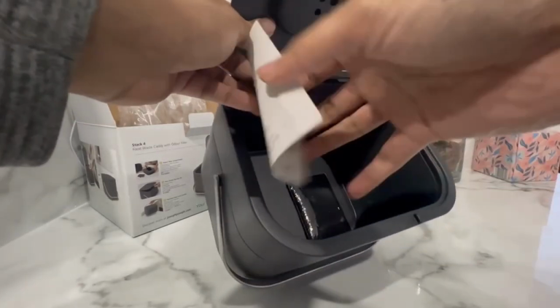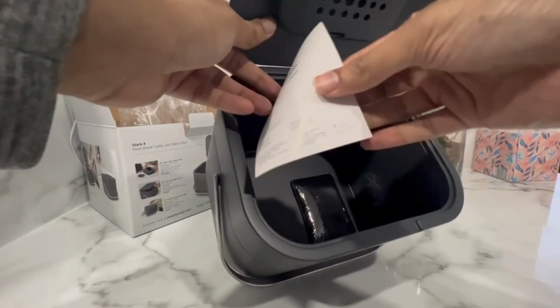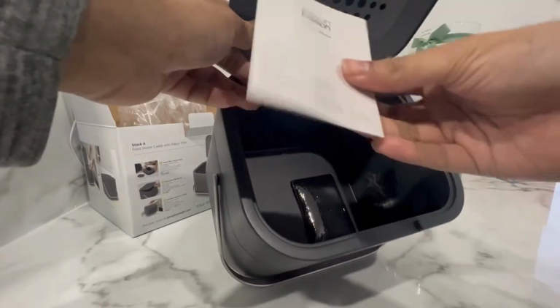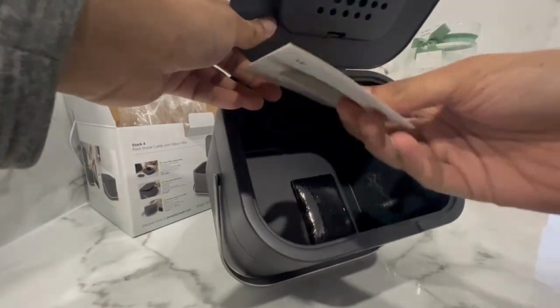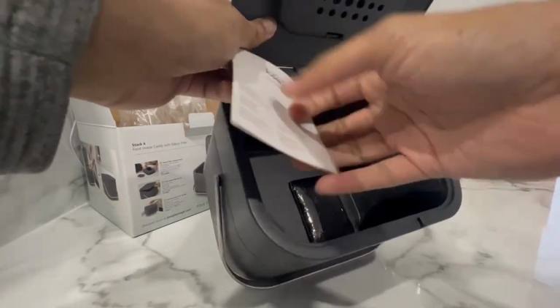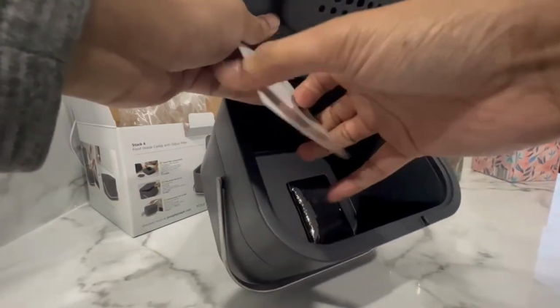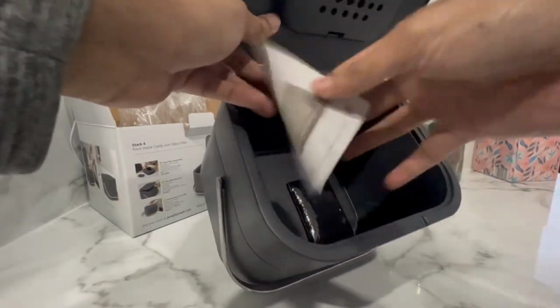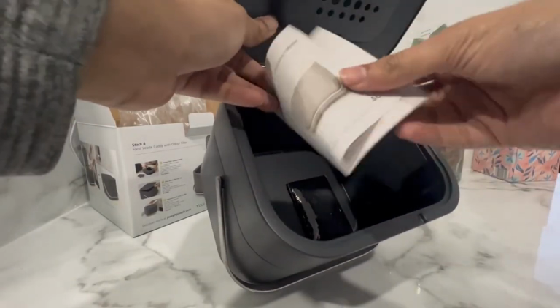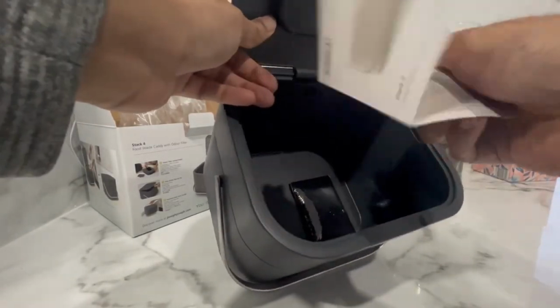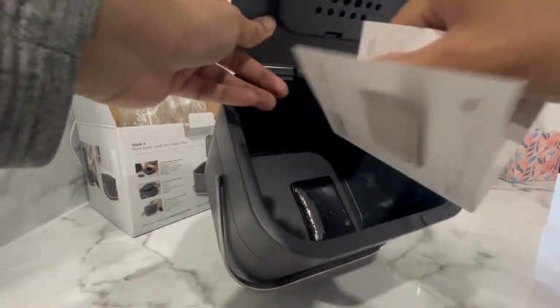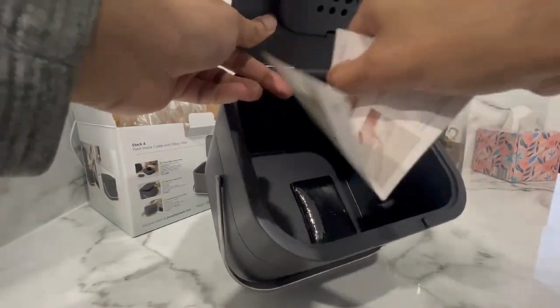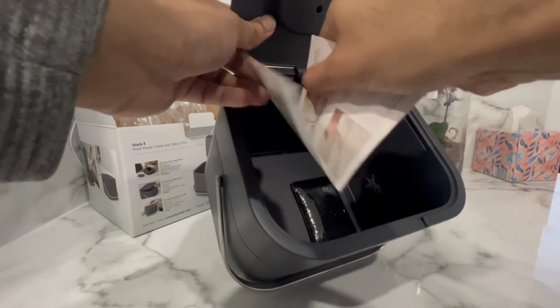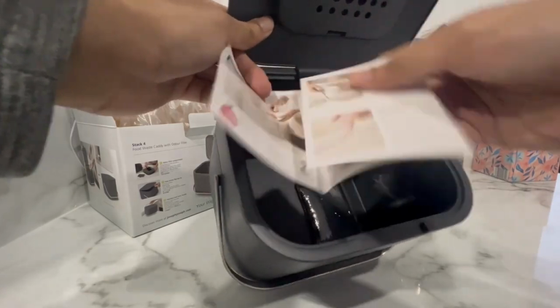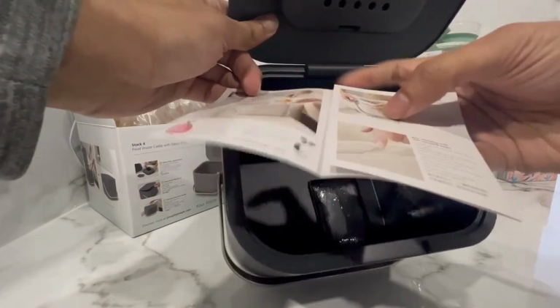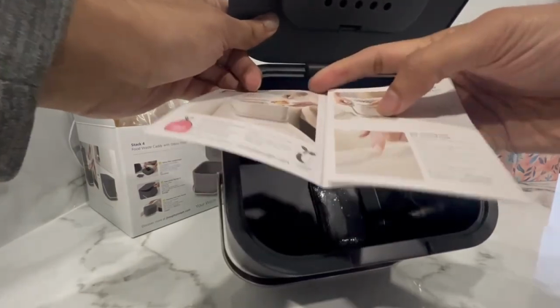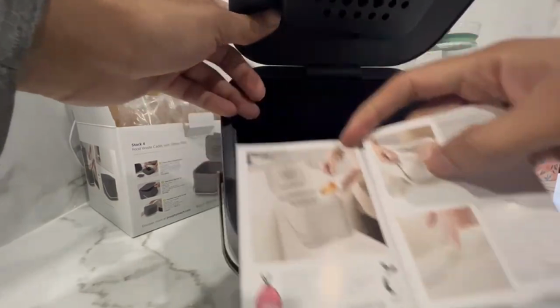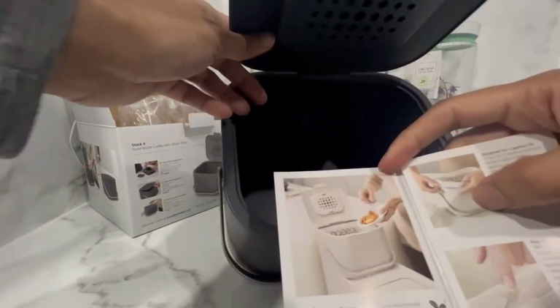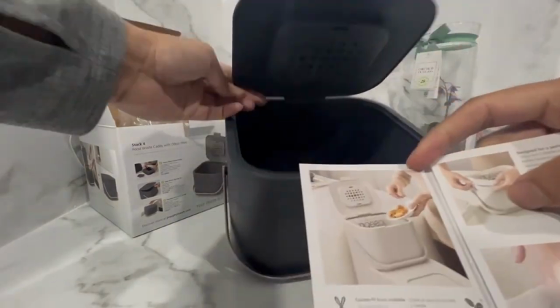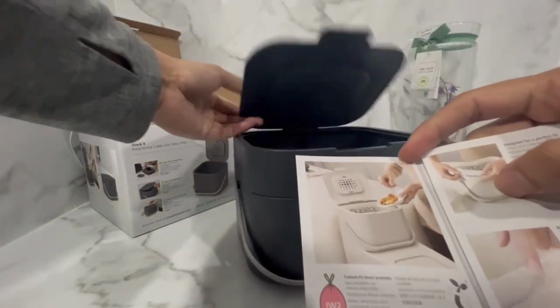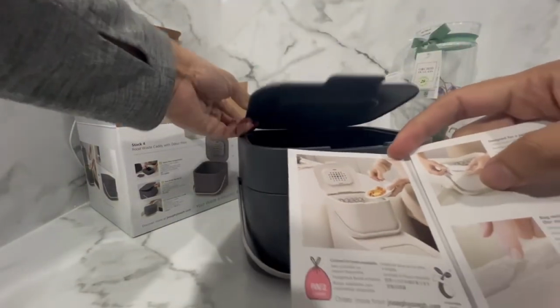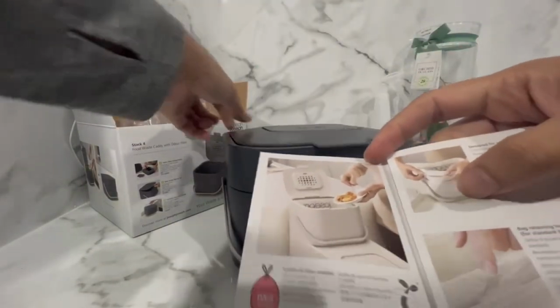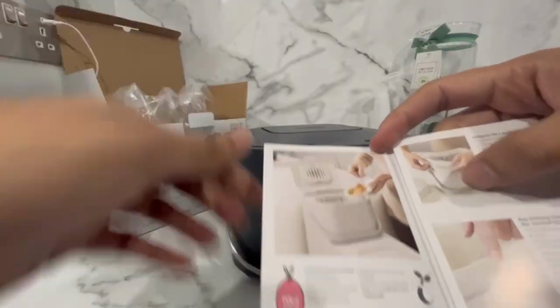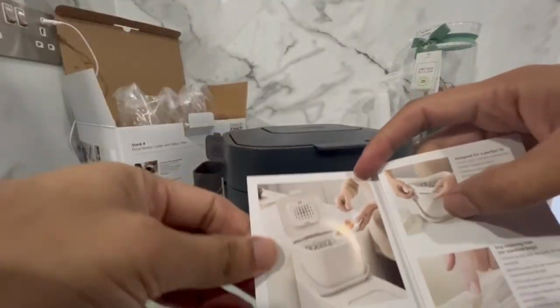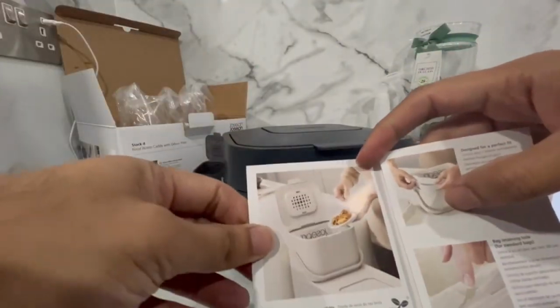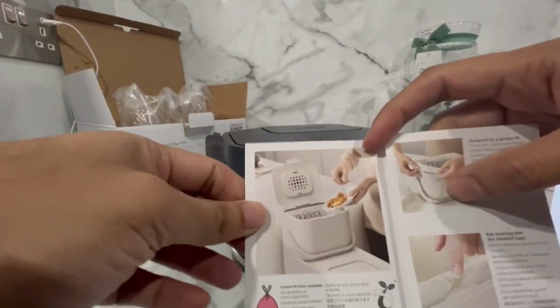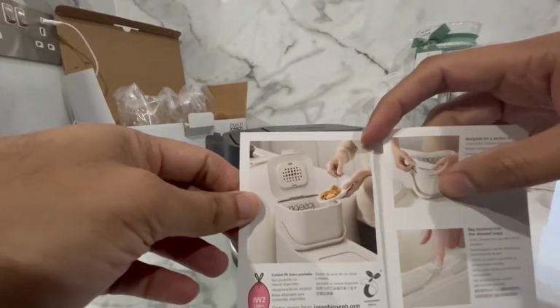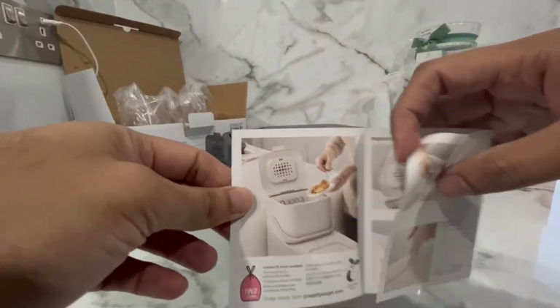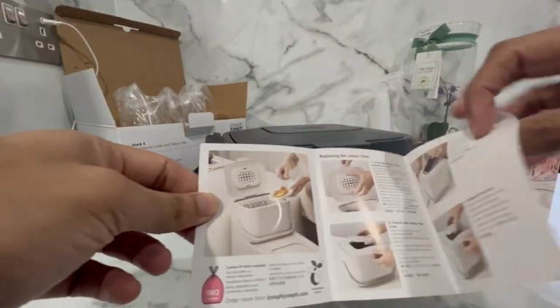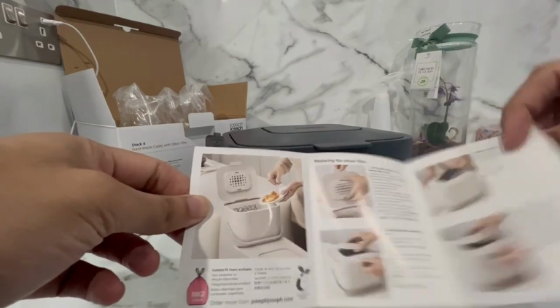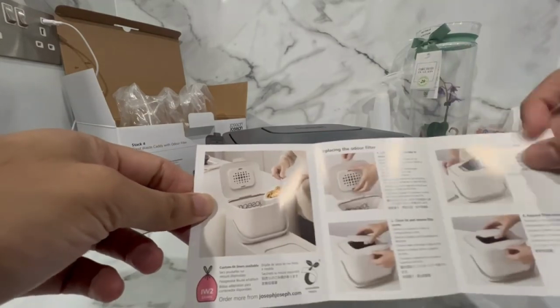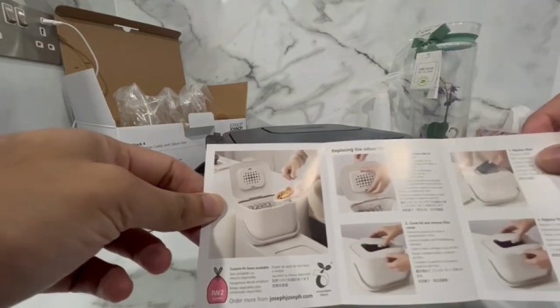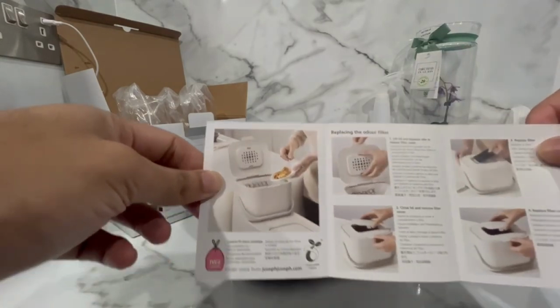It has a 4 litre capacity, meaning that it's a decent size to dispose of any meat or fish leftovers, and therefore keeping your main kitchen bin hopefully odor free.